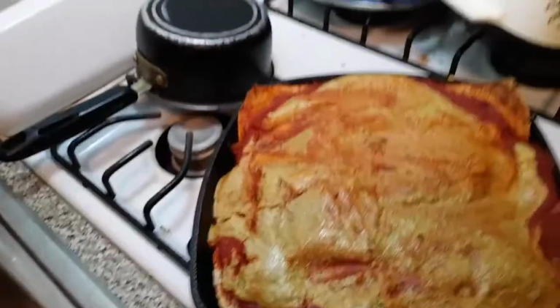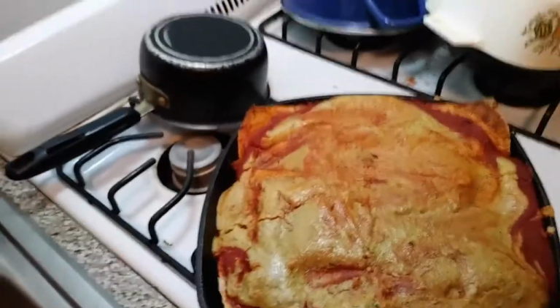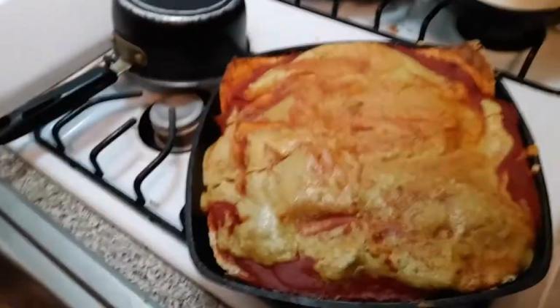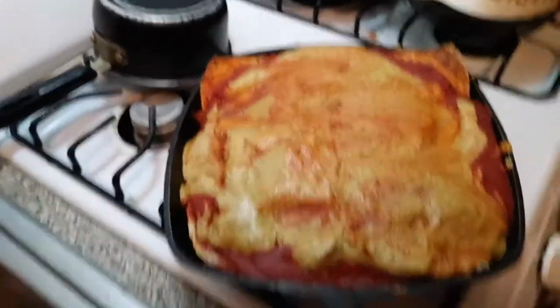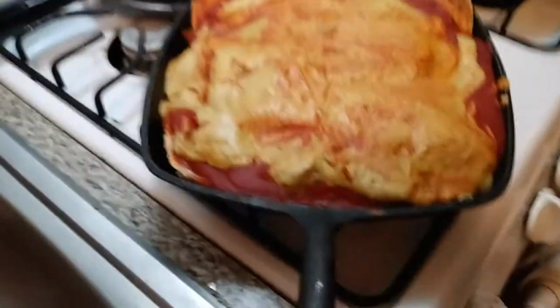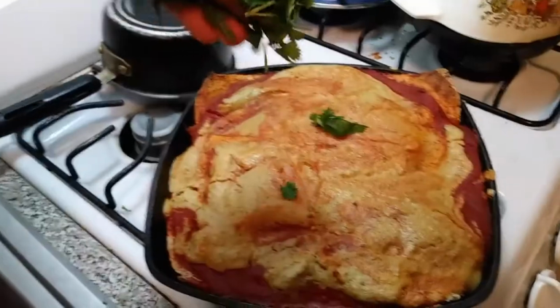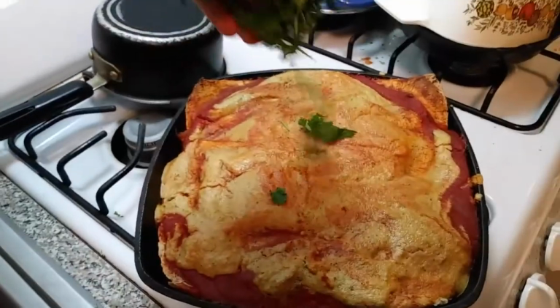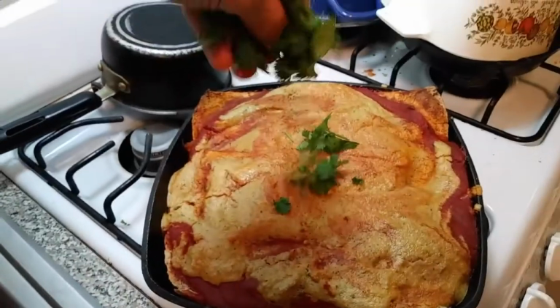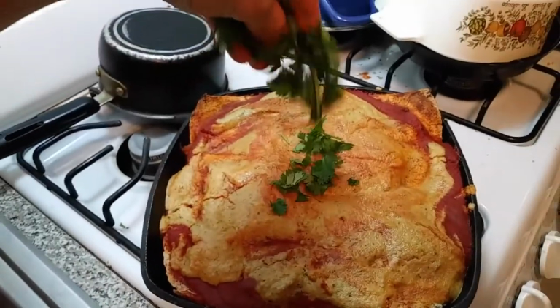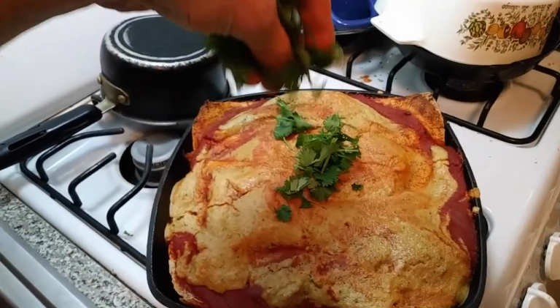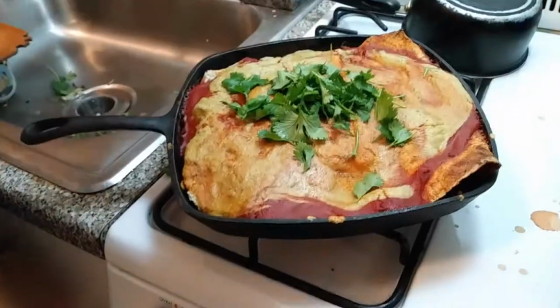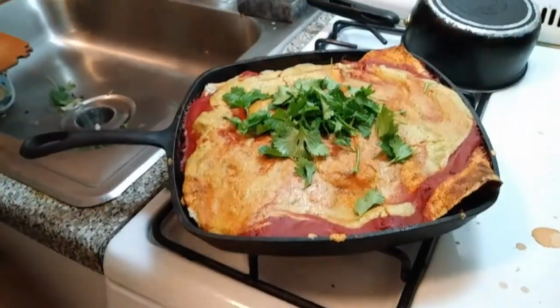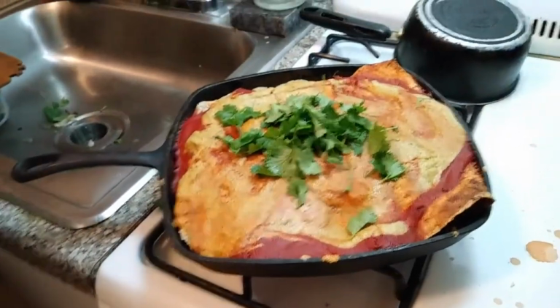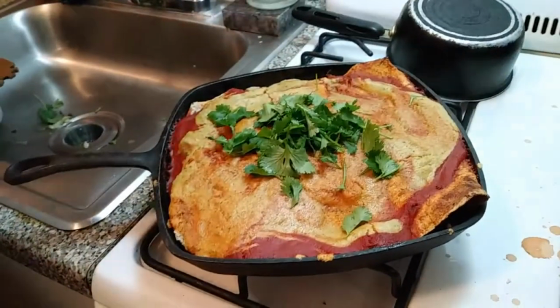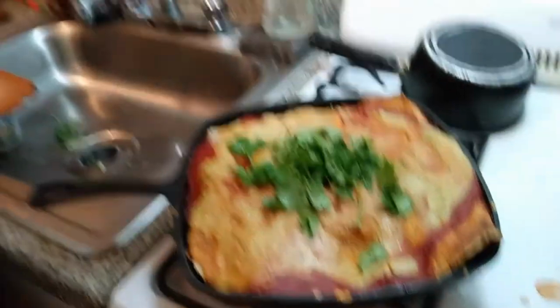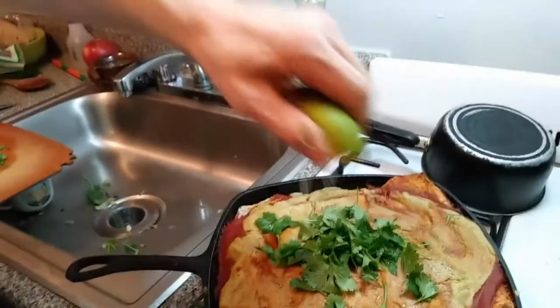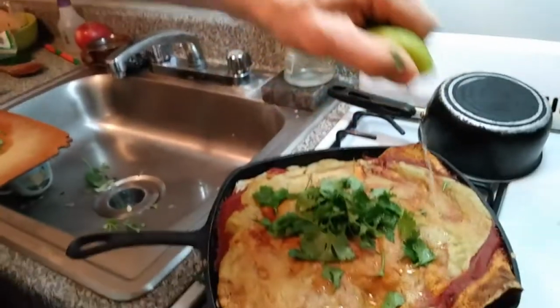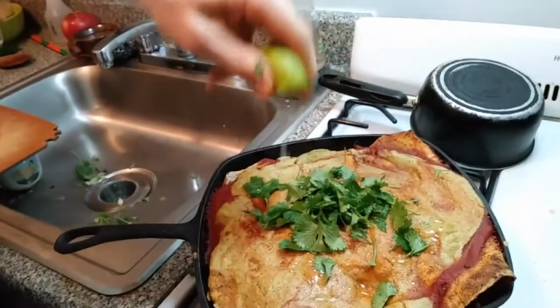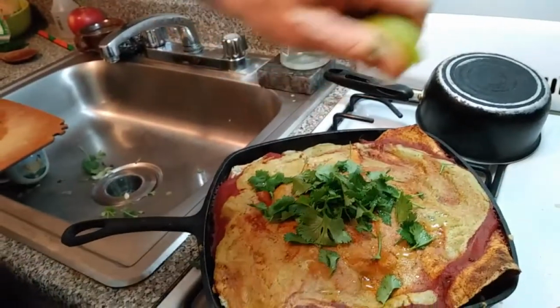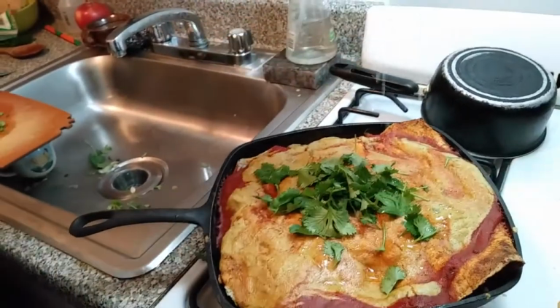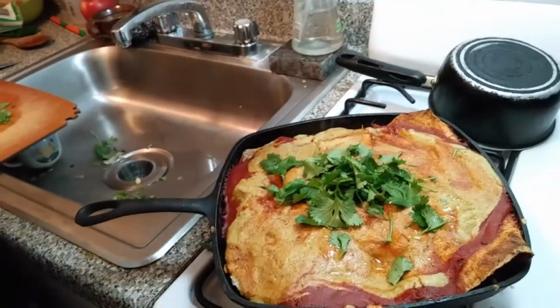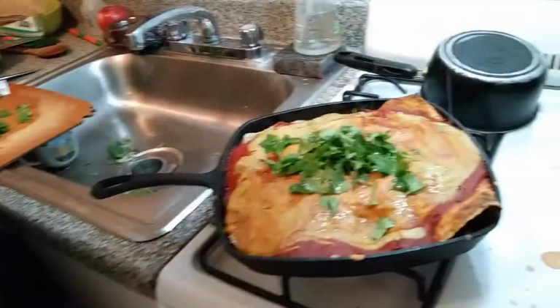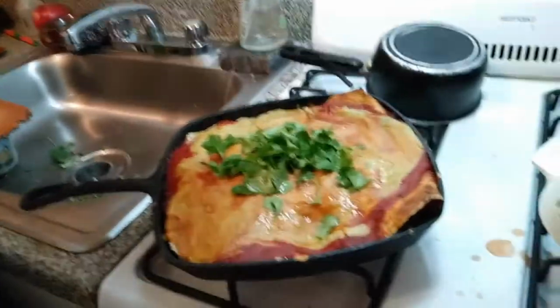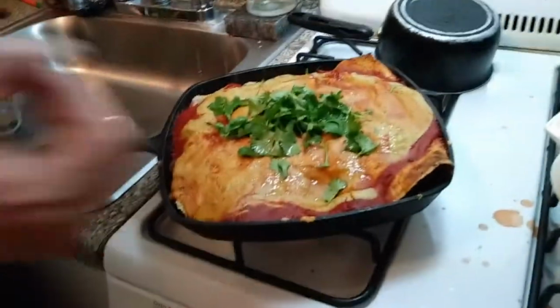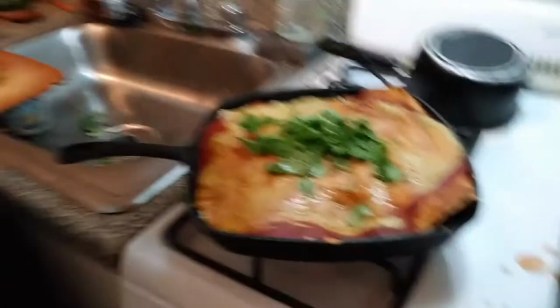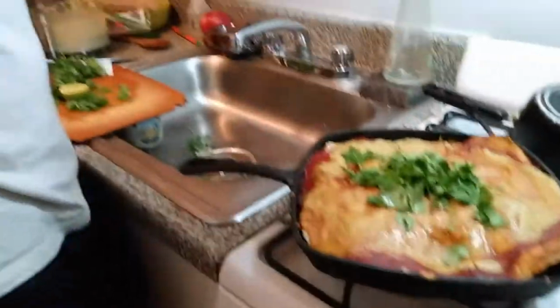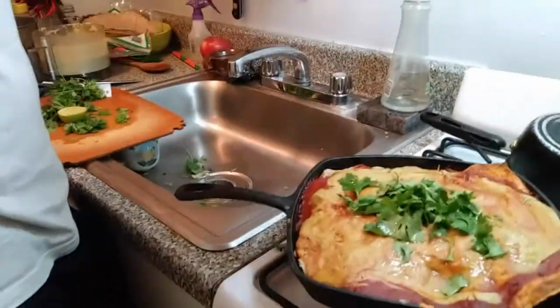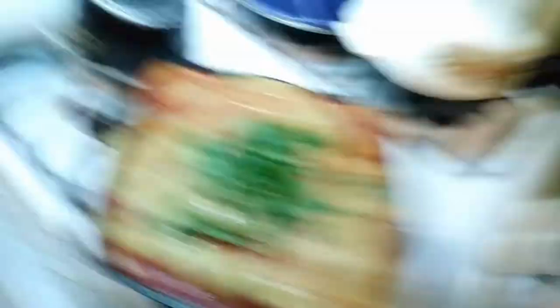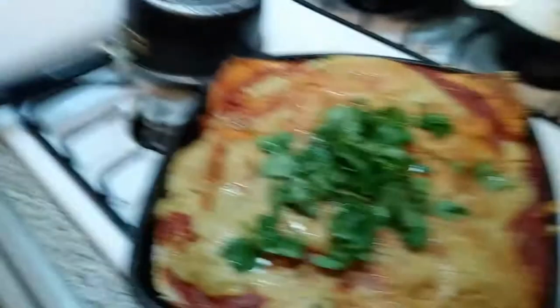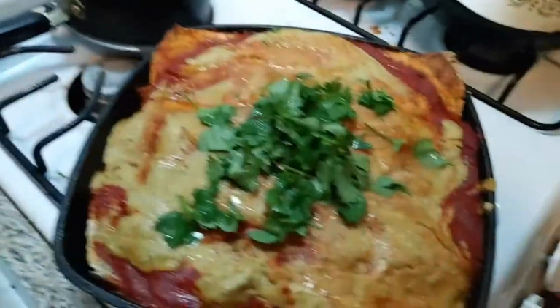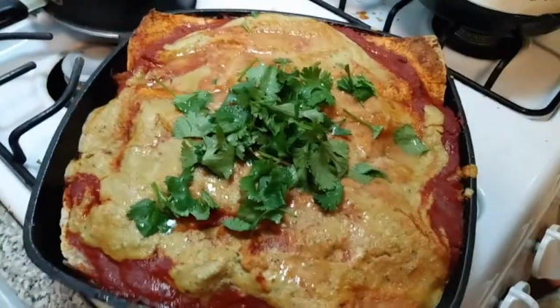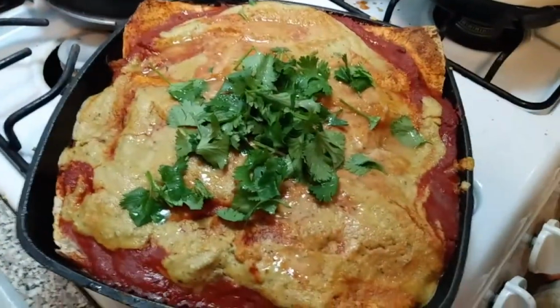That looks donezo! Sprinkle it with some cilantro. And then you take a lime and you gotta just like lime the whole thing, and that's just gonna elevate everything. Eat this up, folks!